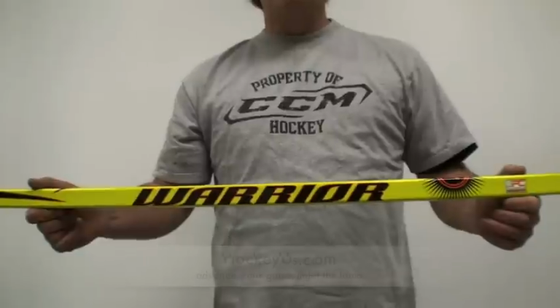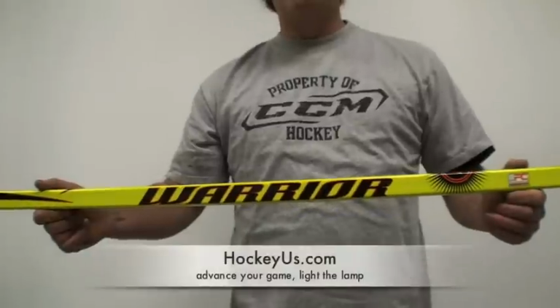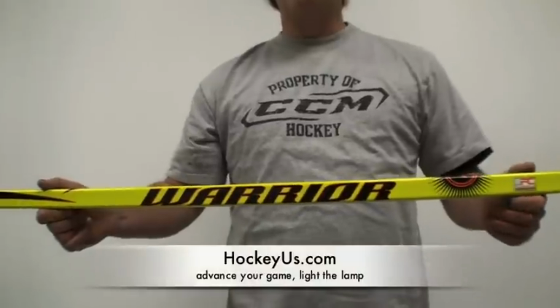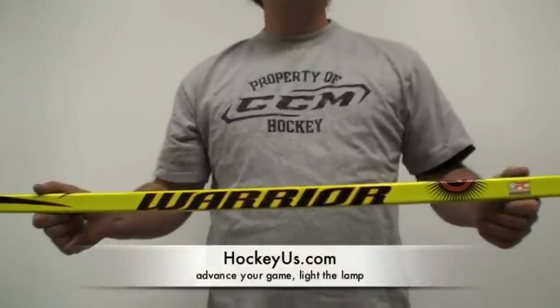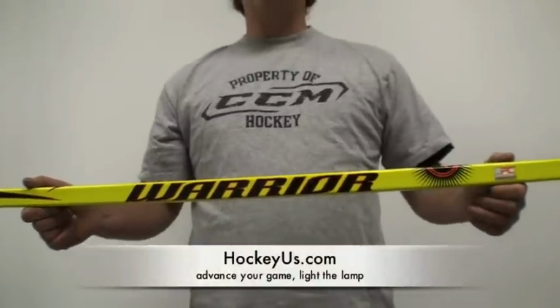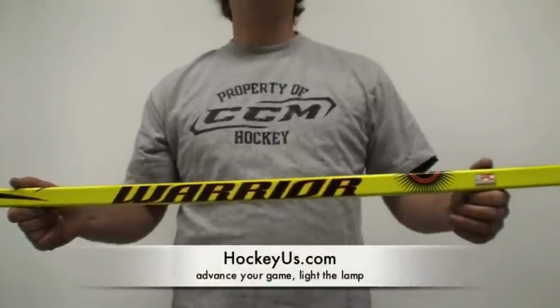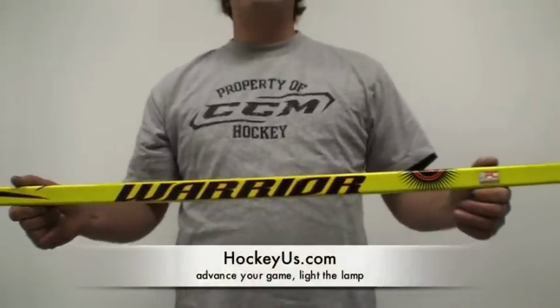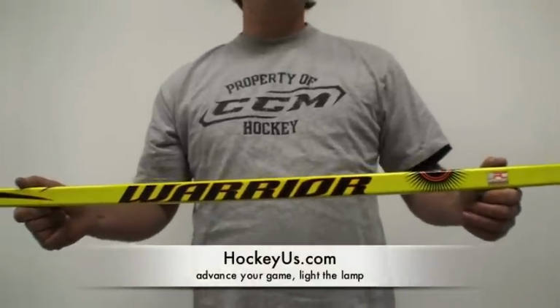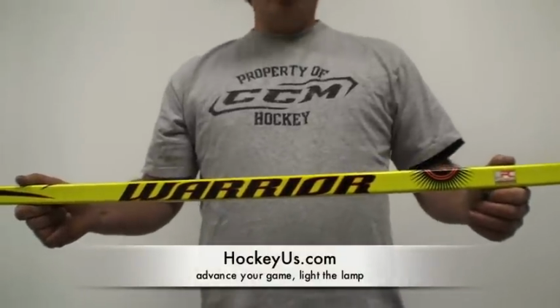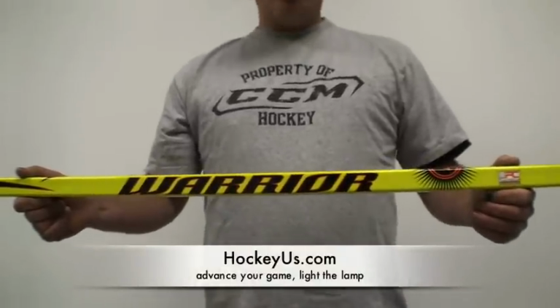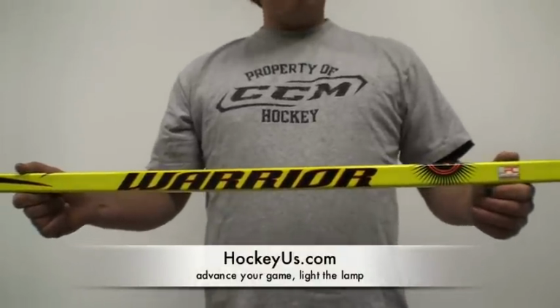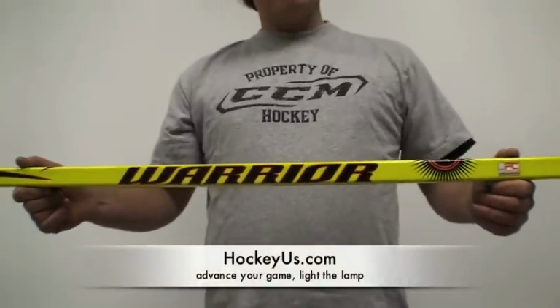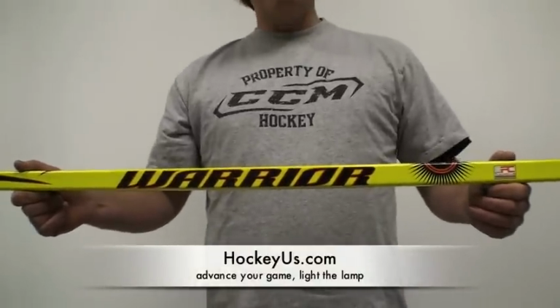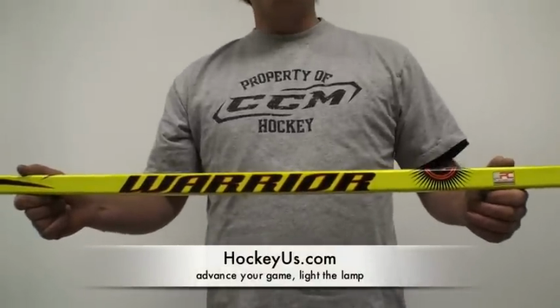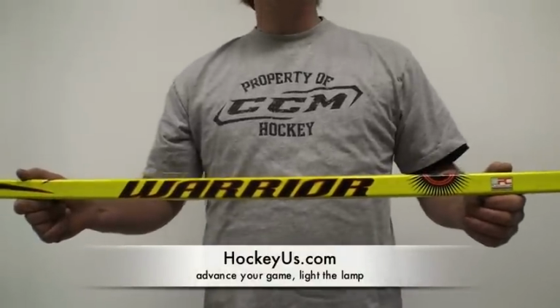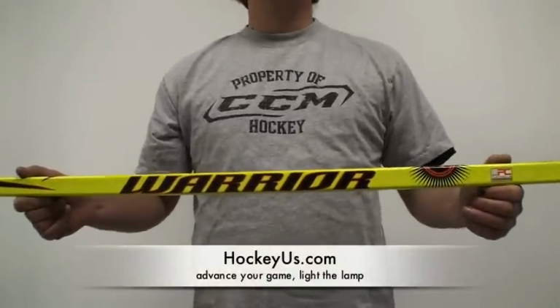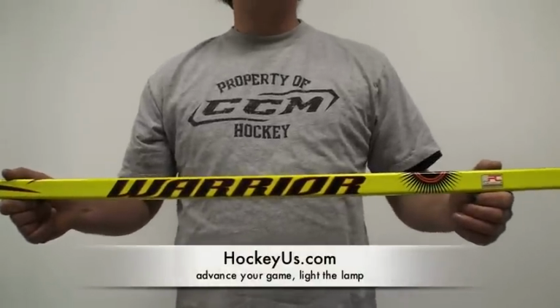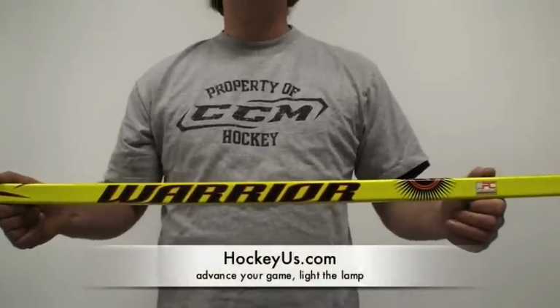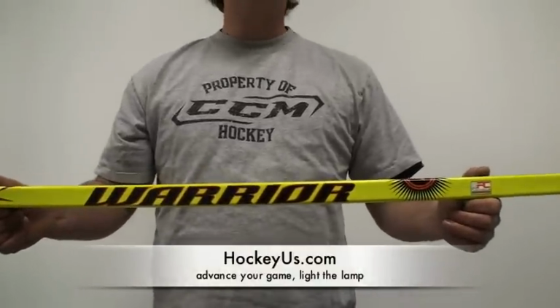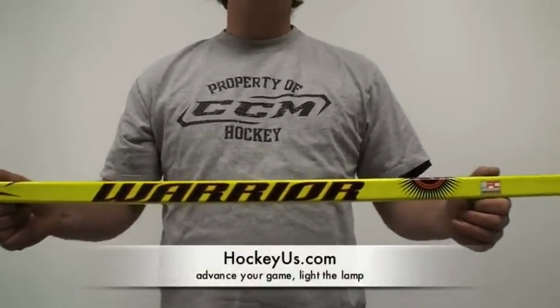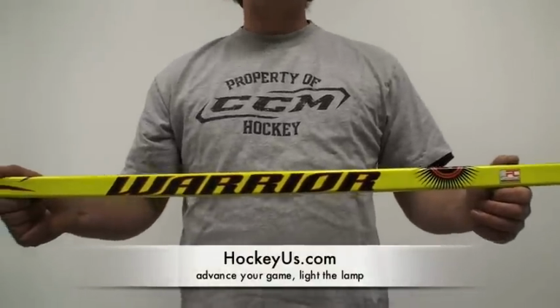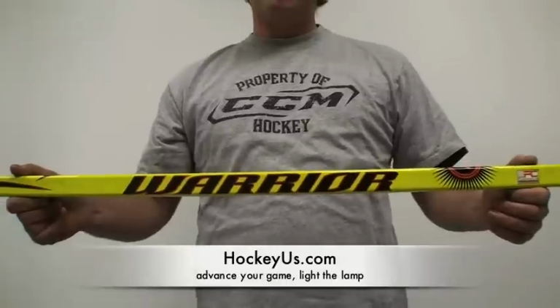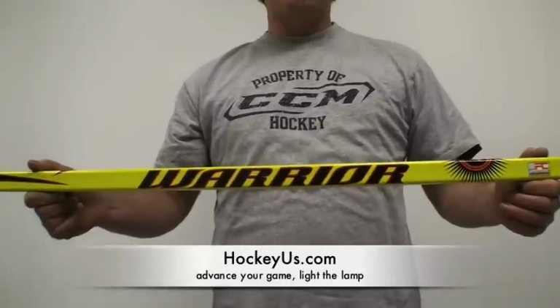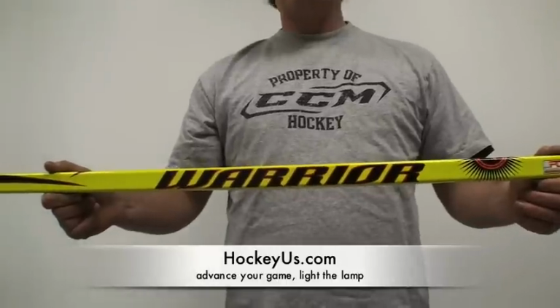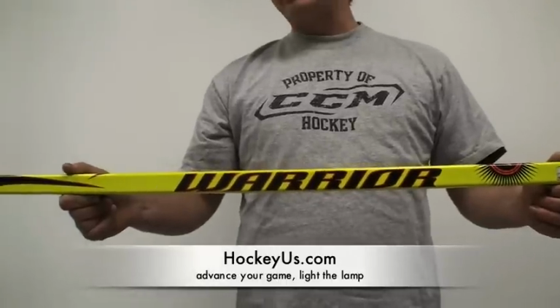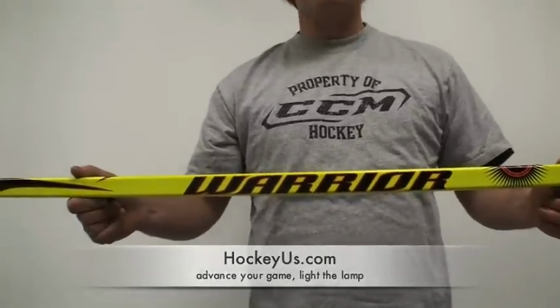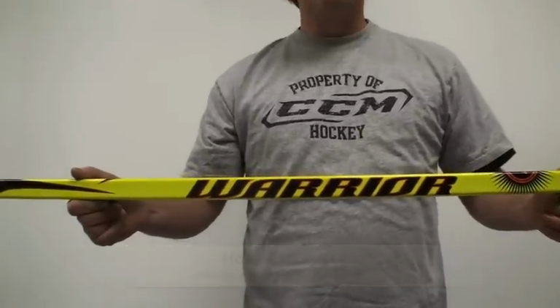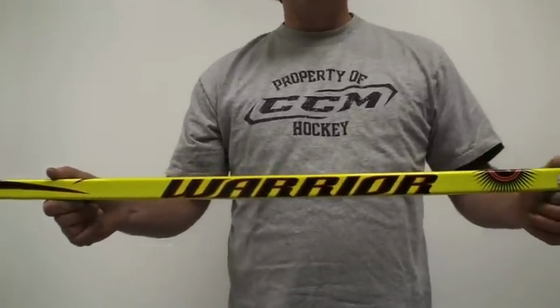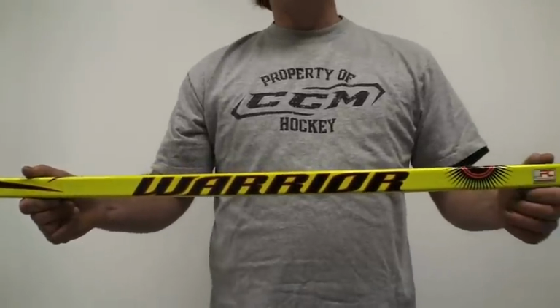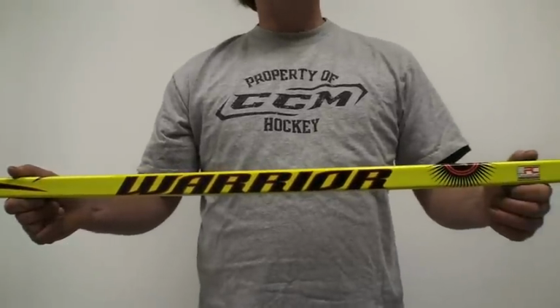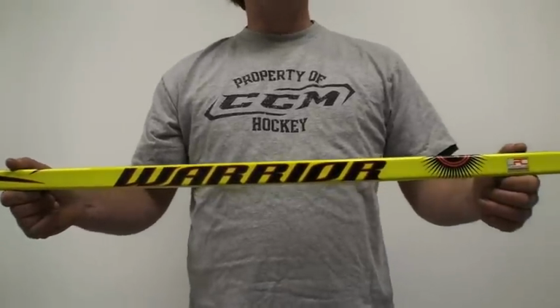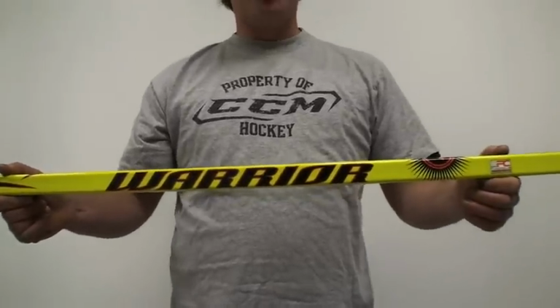Hello everyone and welcome to HockeyUs.com. Today we're going to talk about the Warrior Mac Daddy Stick — they do come in shafts also.